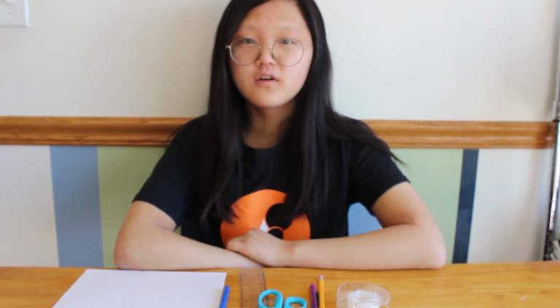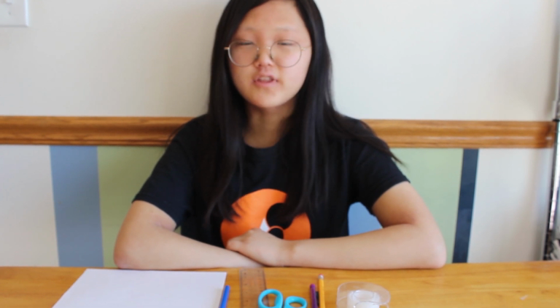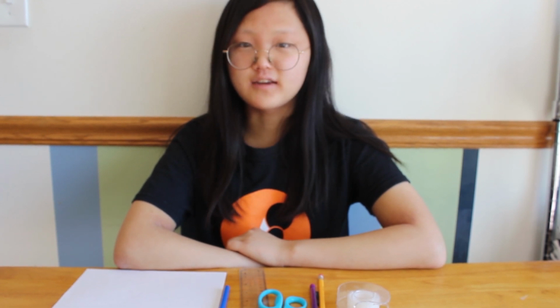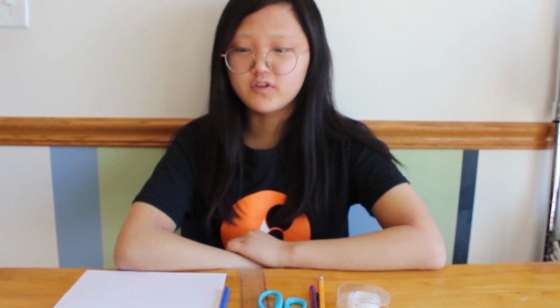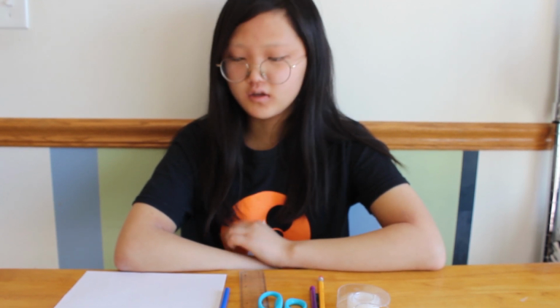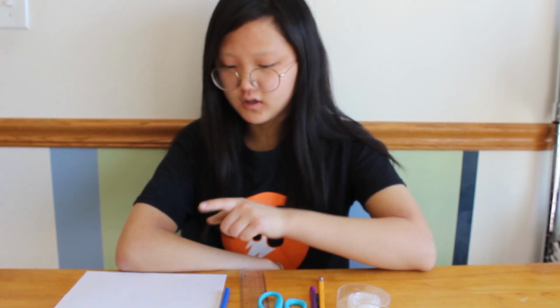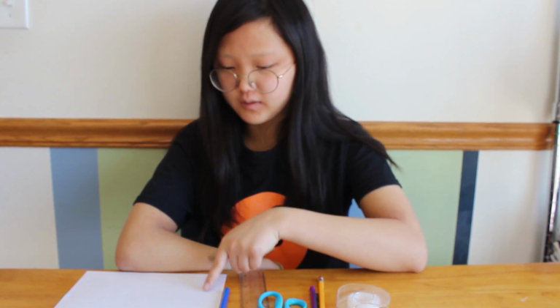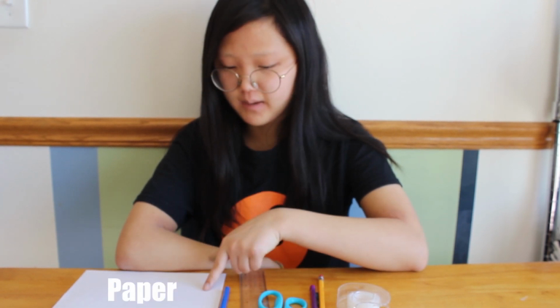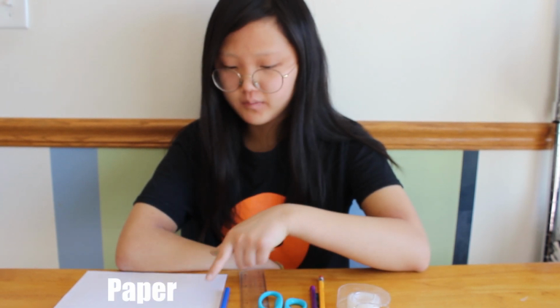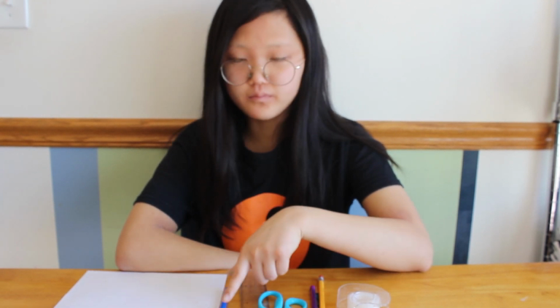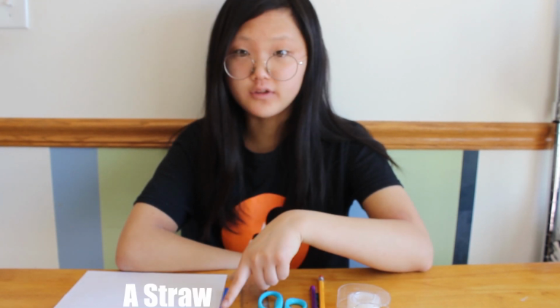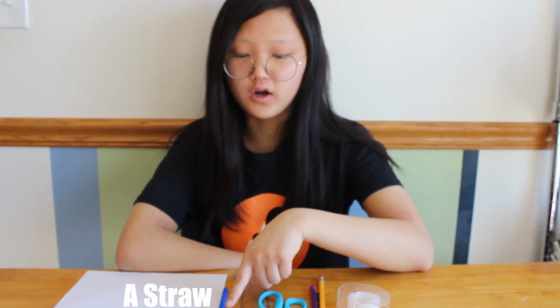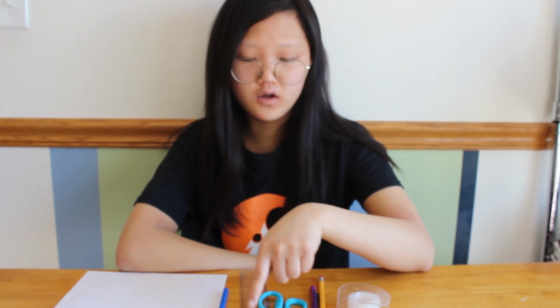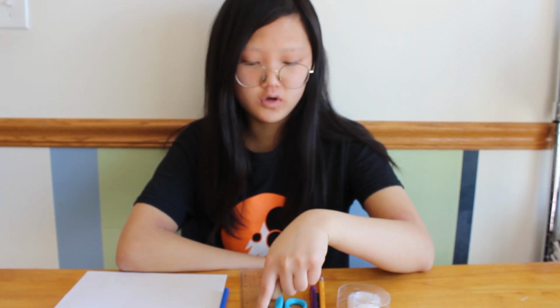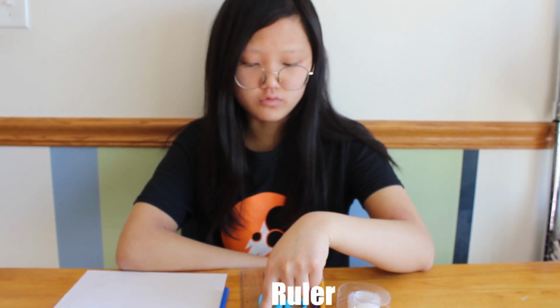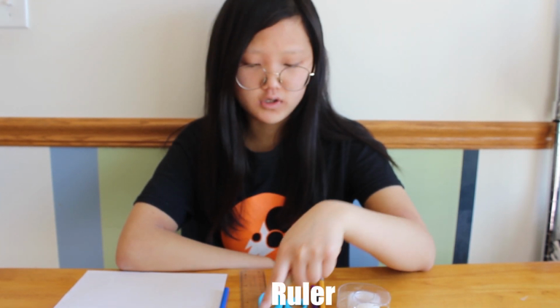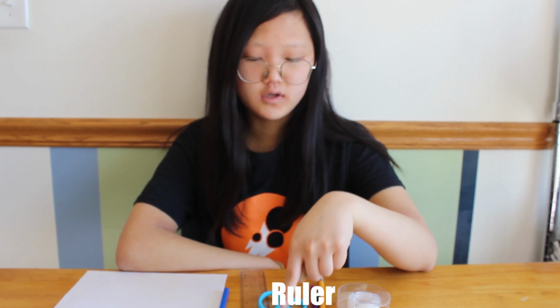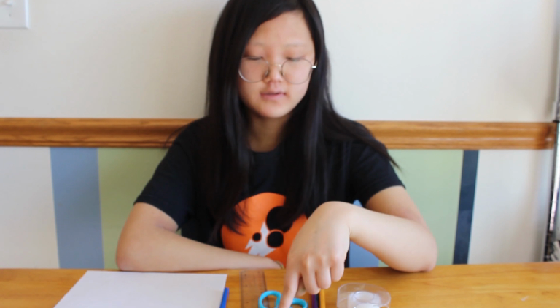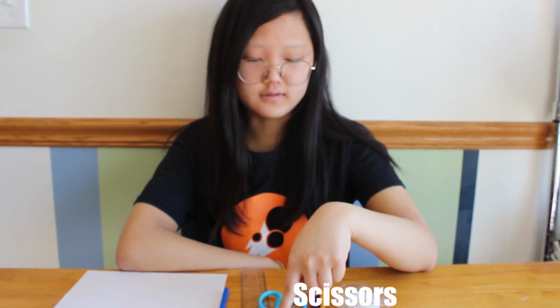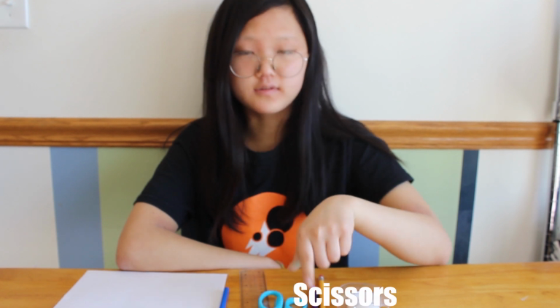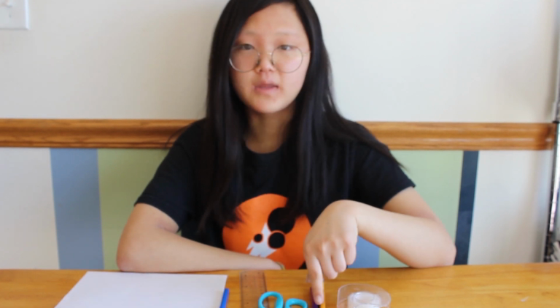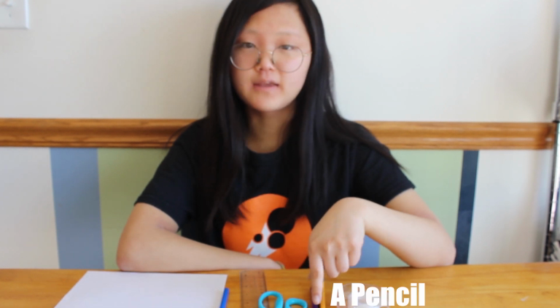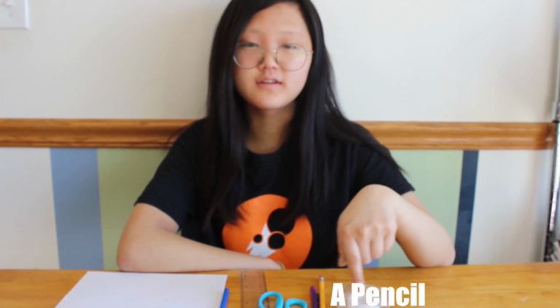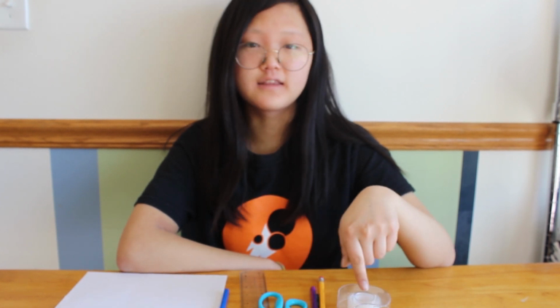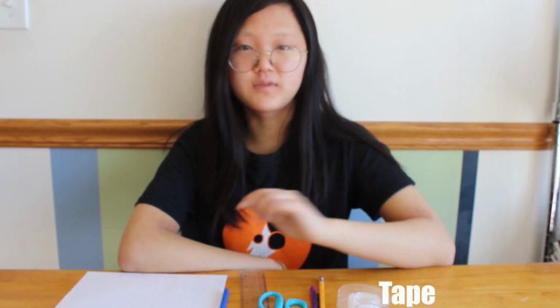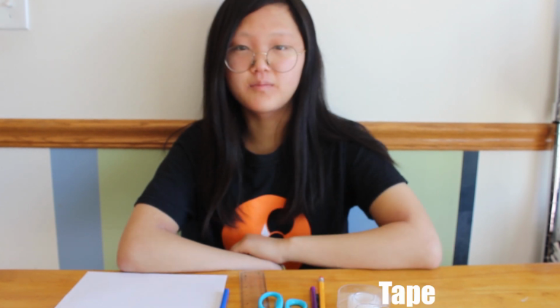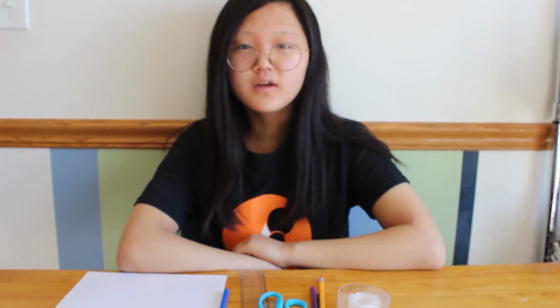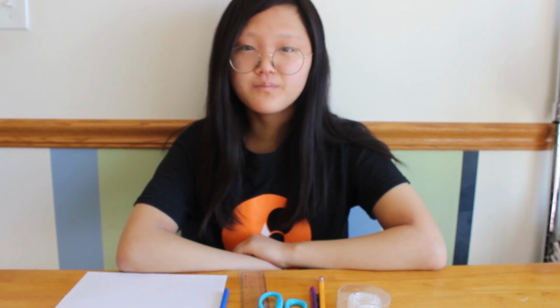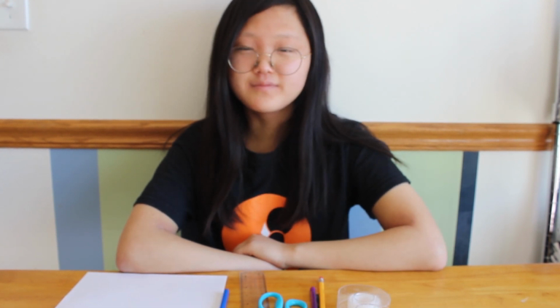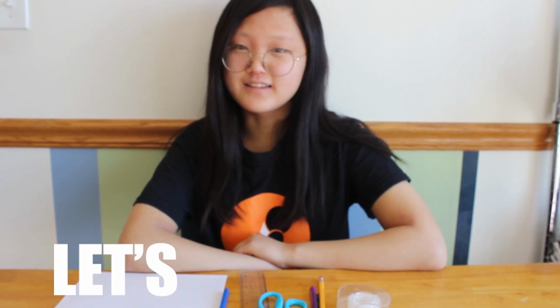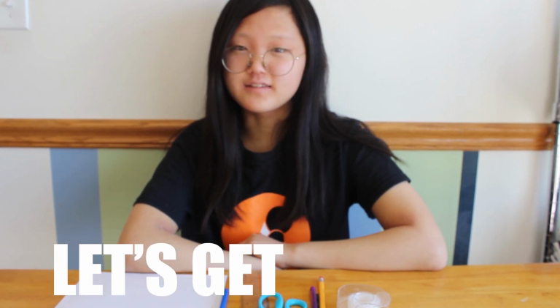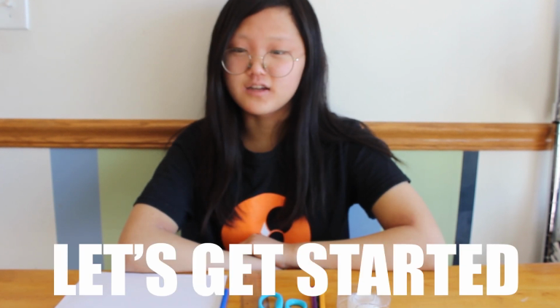For this activity you're going to need paper, a straw, ruler, scissors, a pencil, and some tape. Now let's get started.